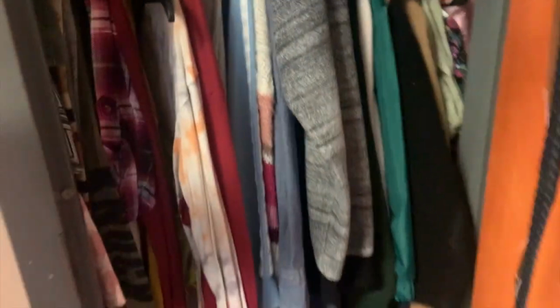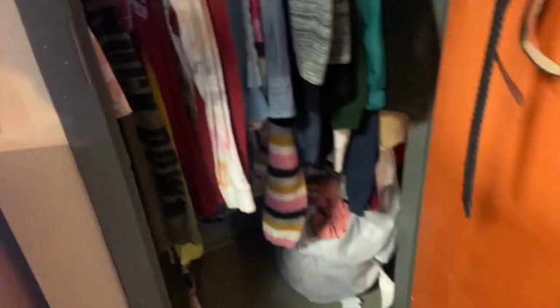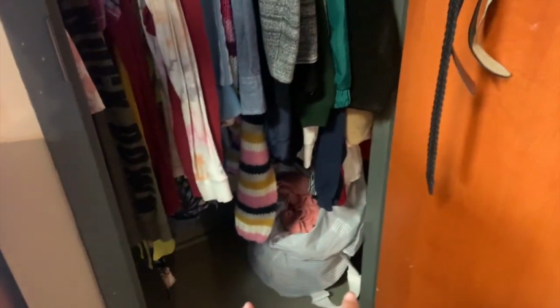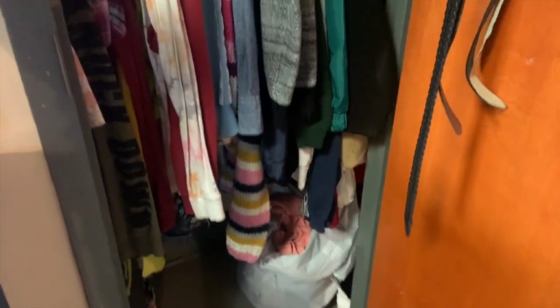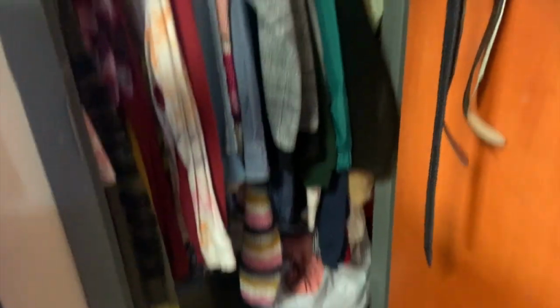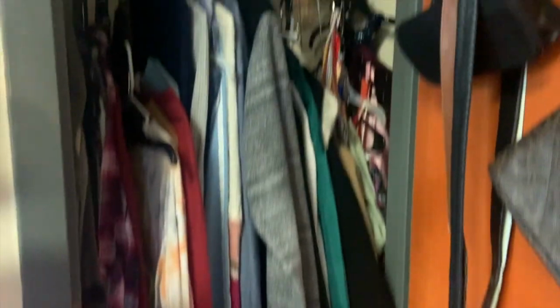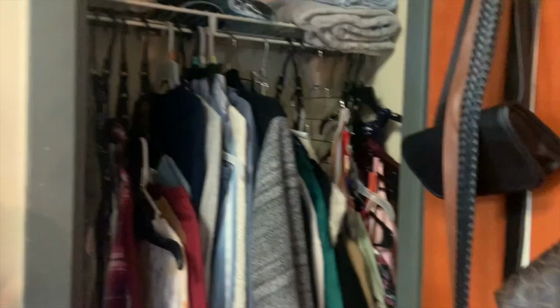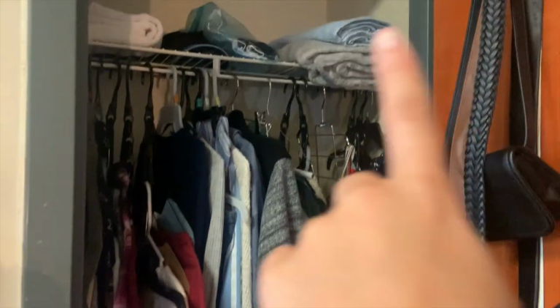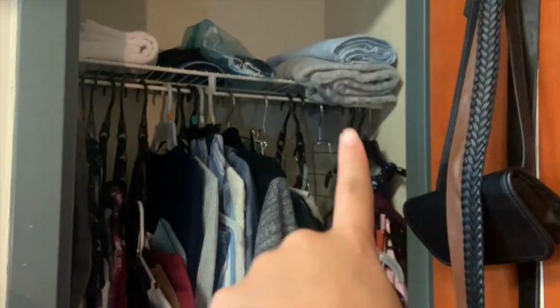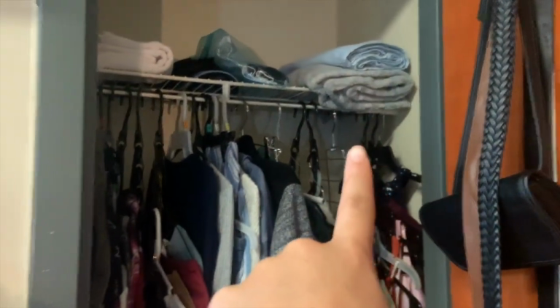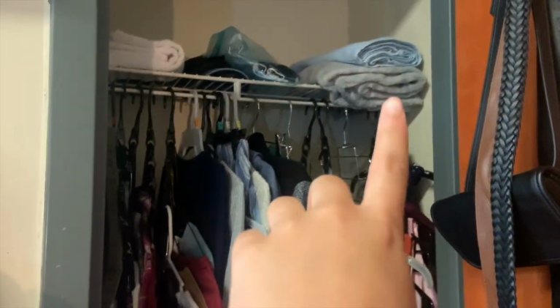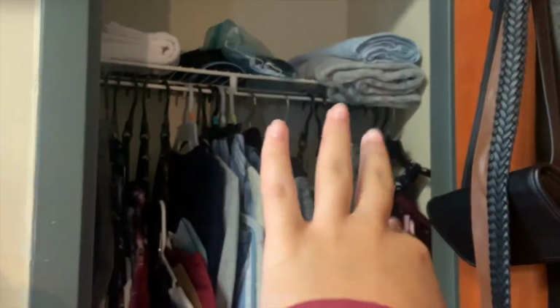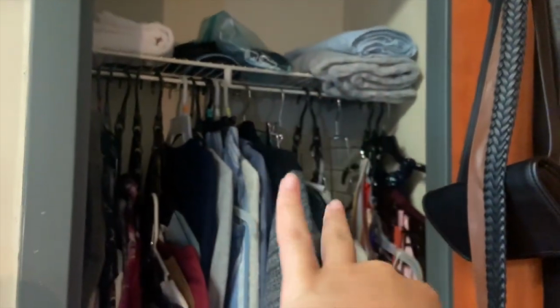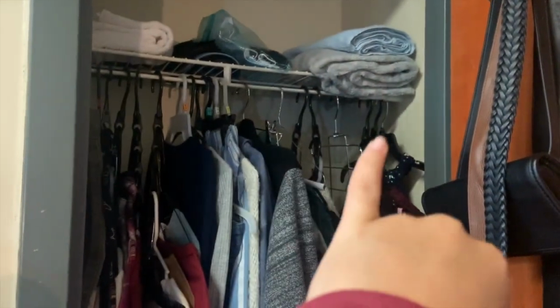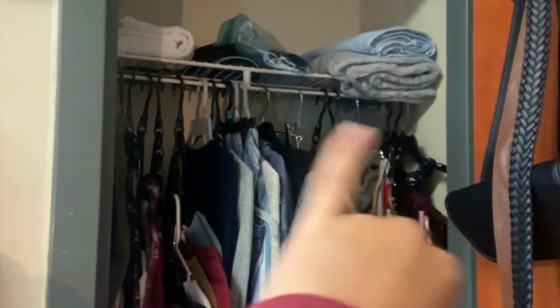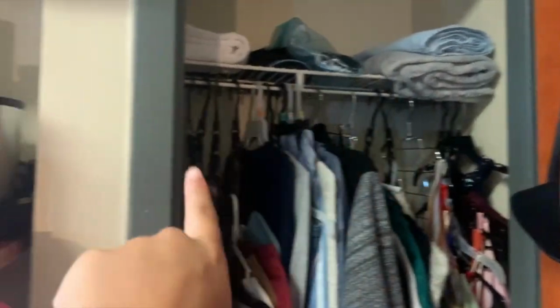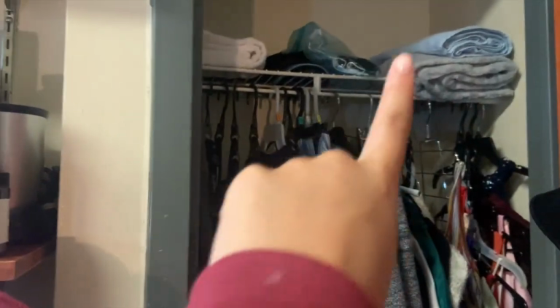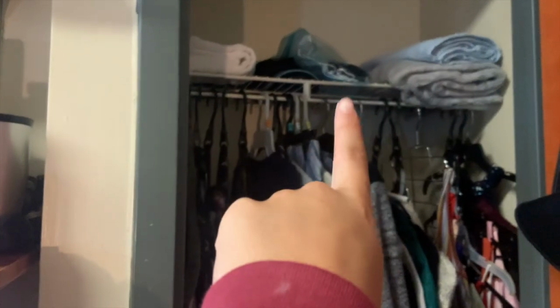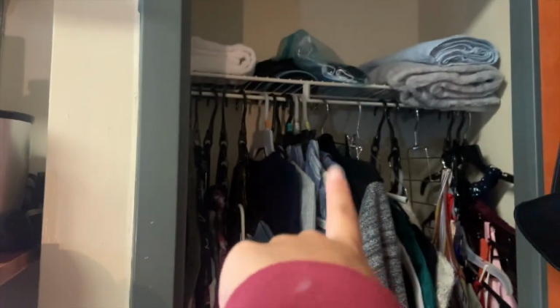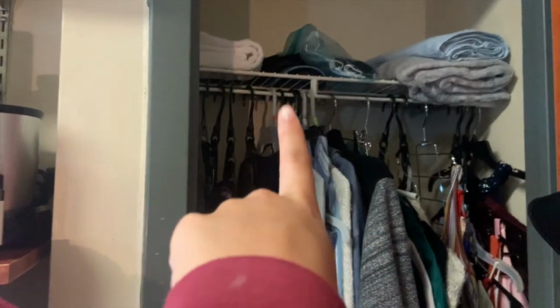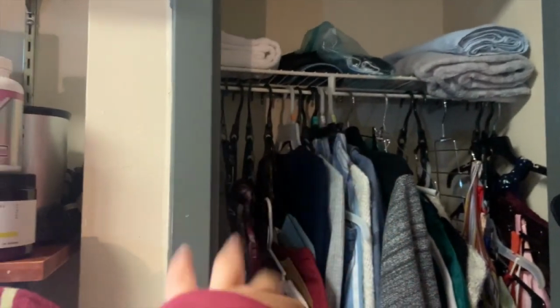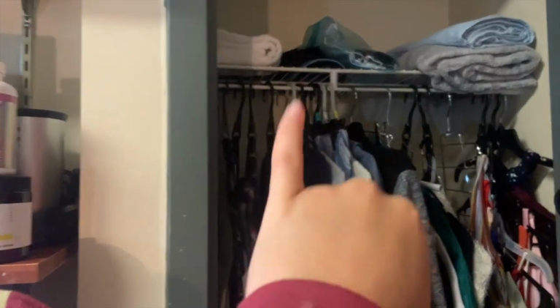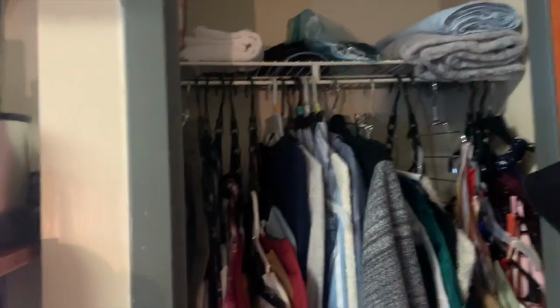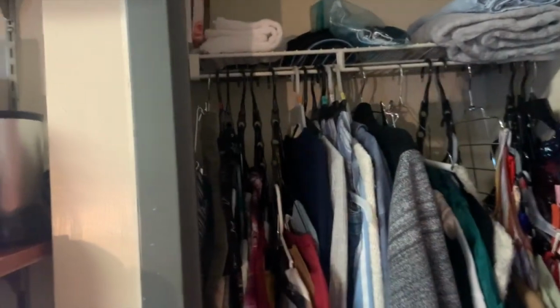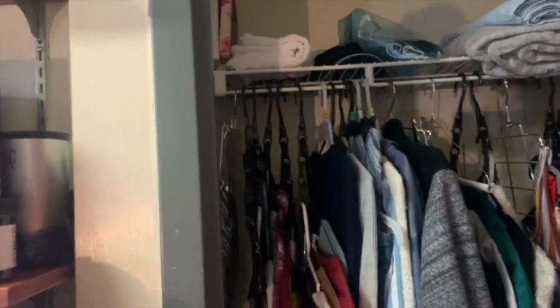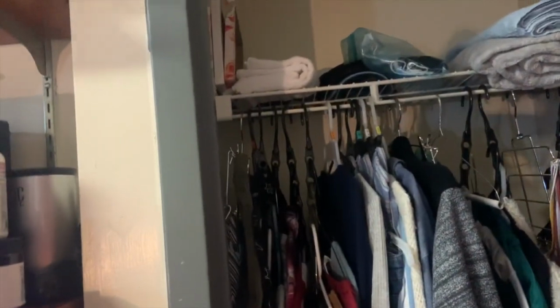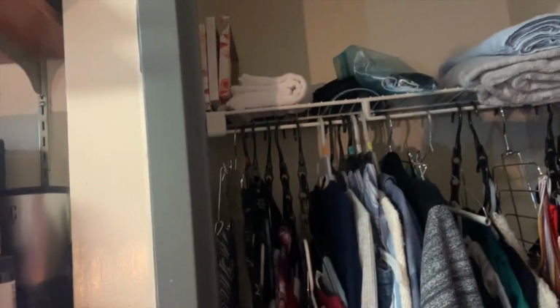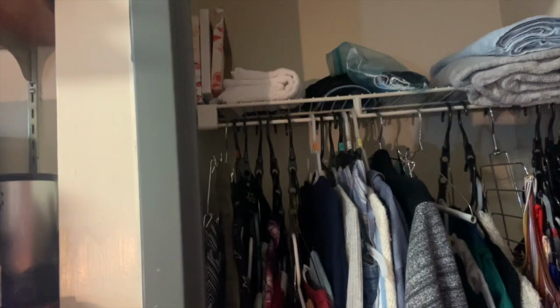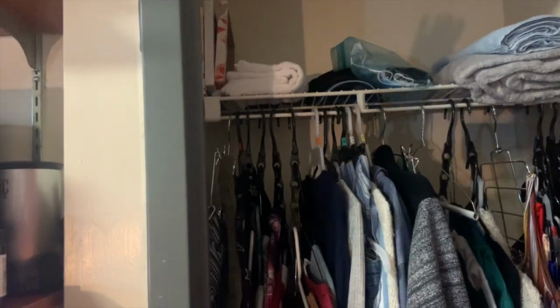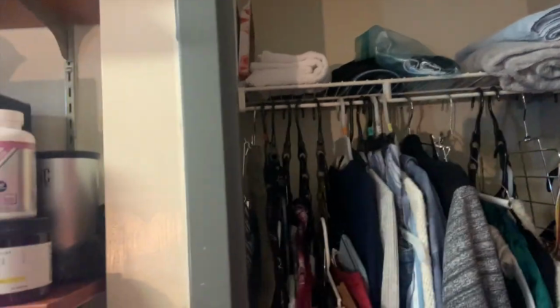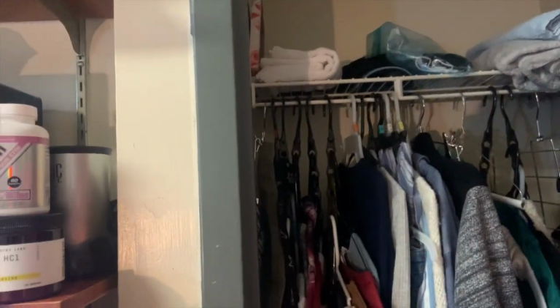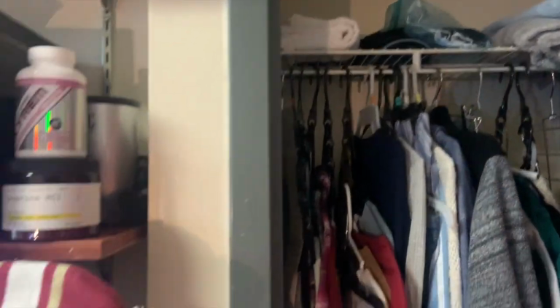And then at the bottom you have my laundry basket. At the top you have my wash towels, my towels, my masks, my hats, my washcloths, and then like some wall decor that I wanted to hang up but I haven't done so yet.